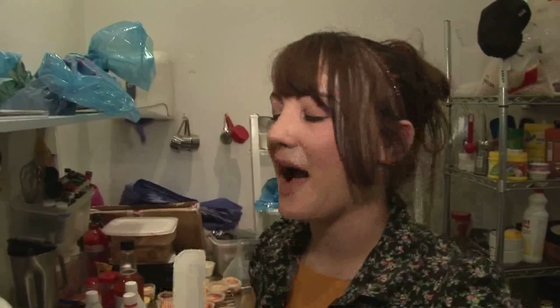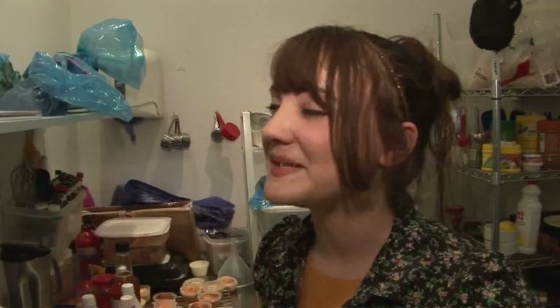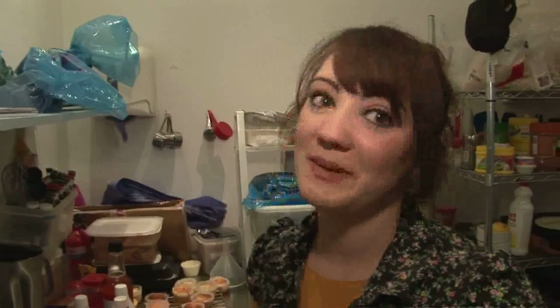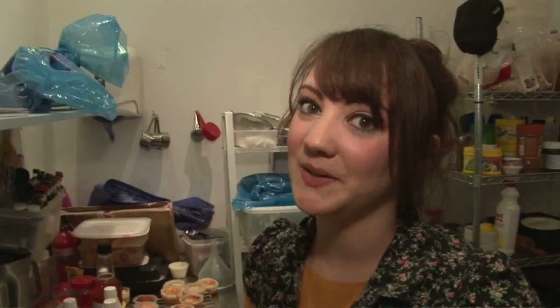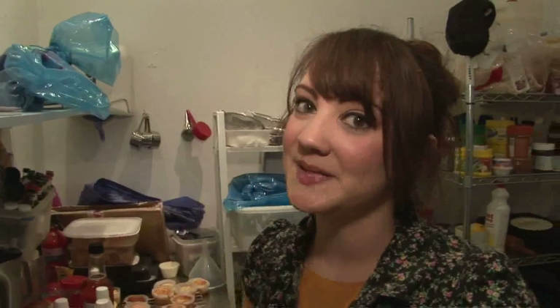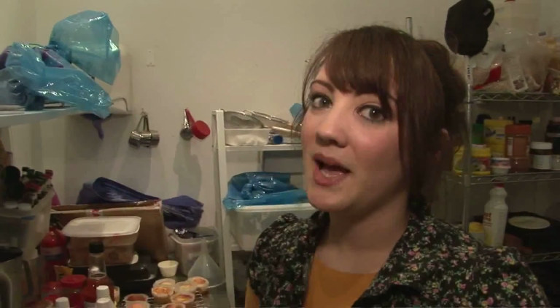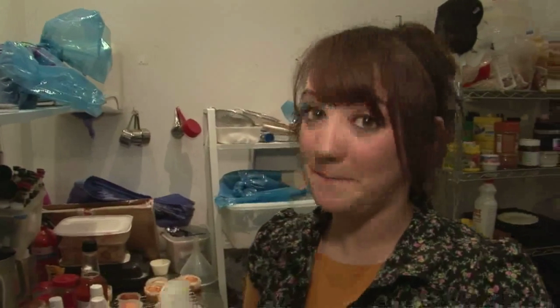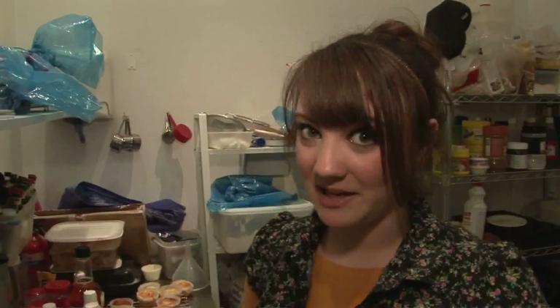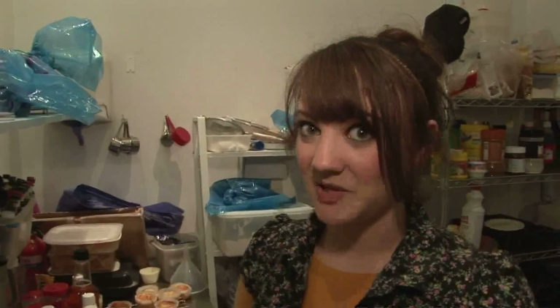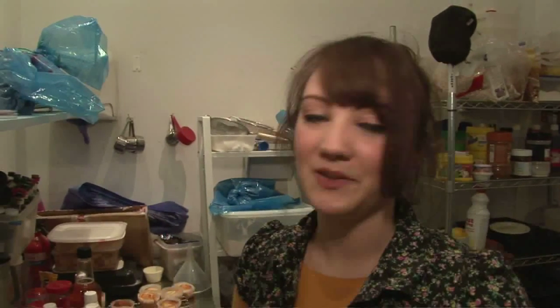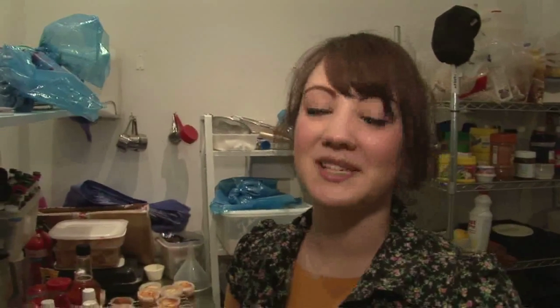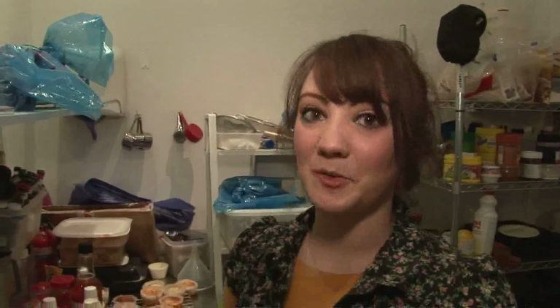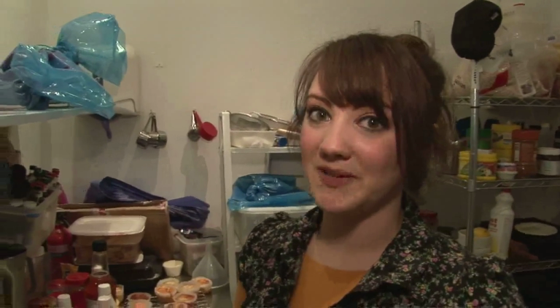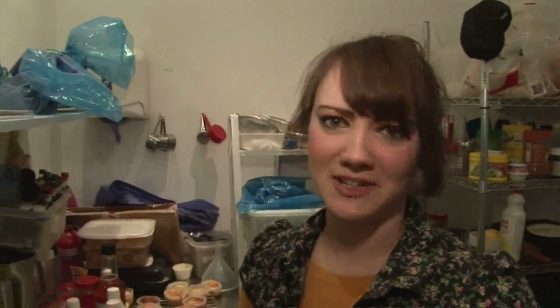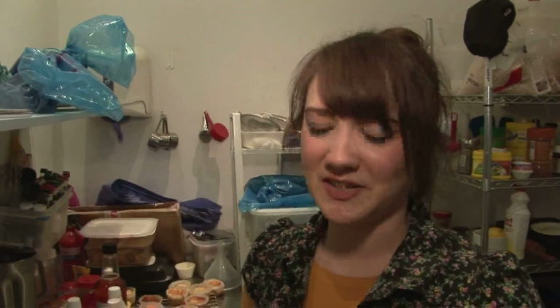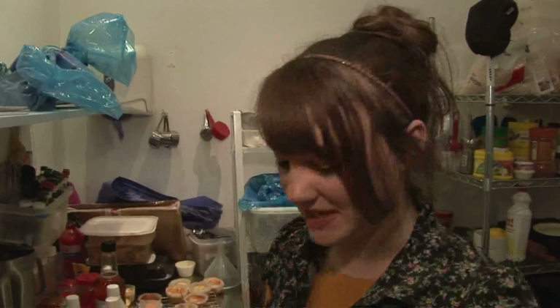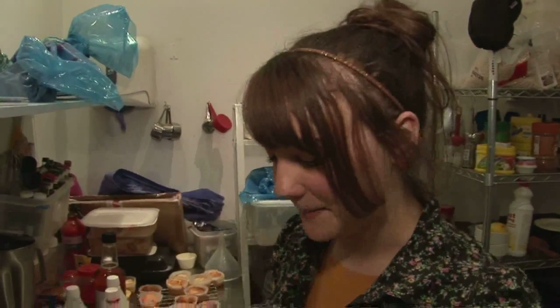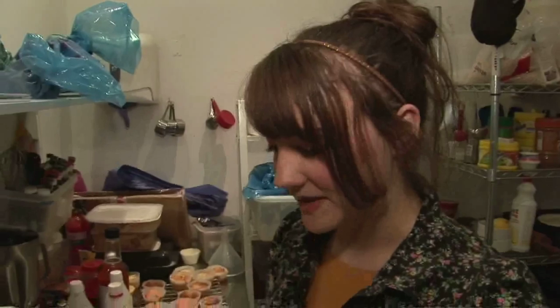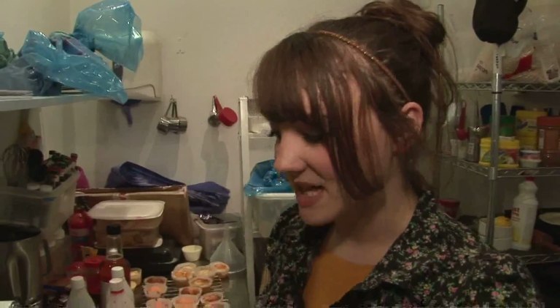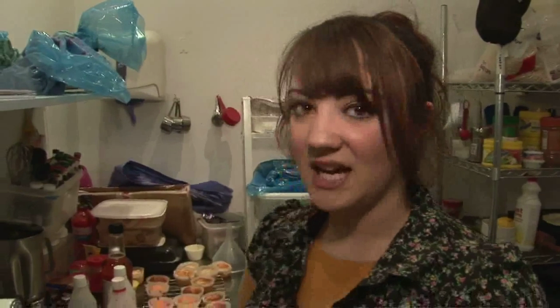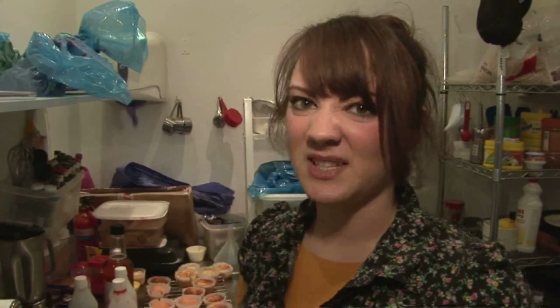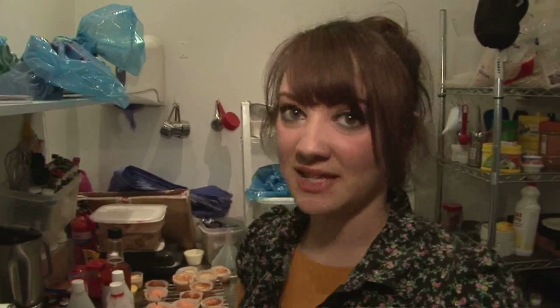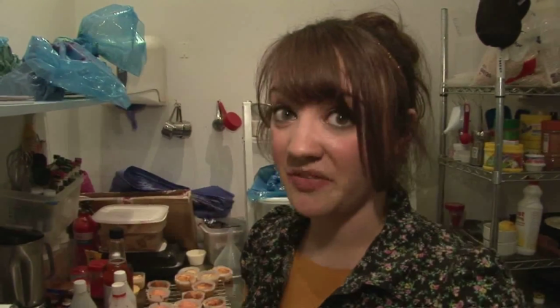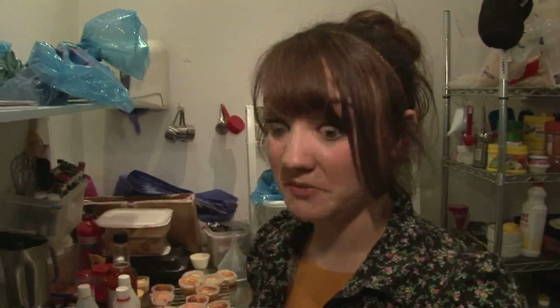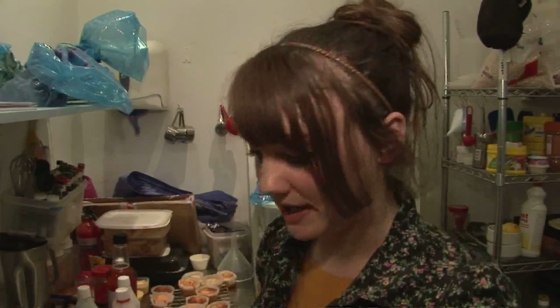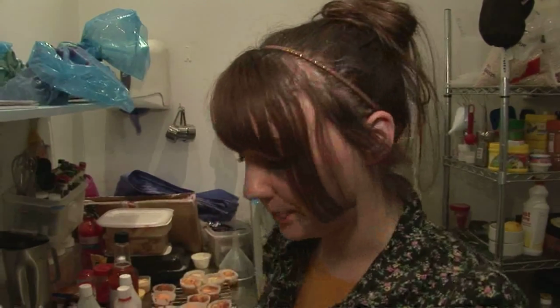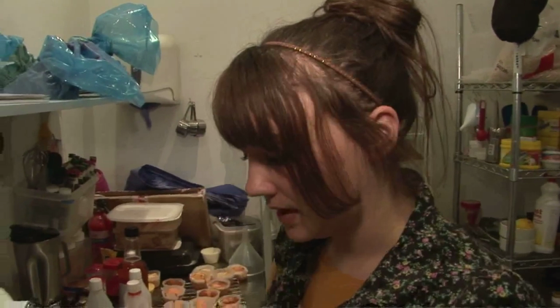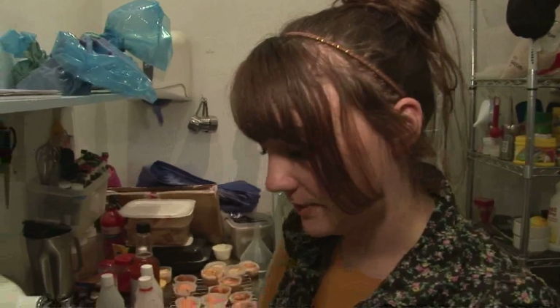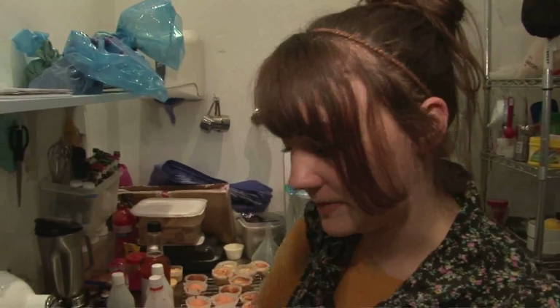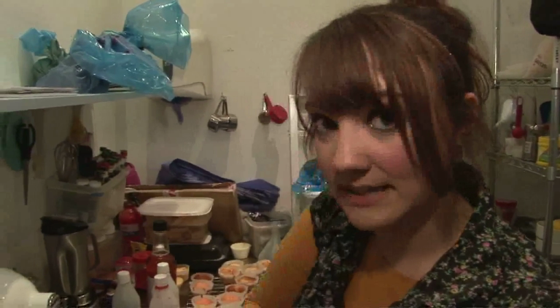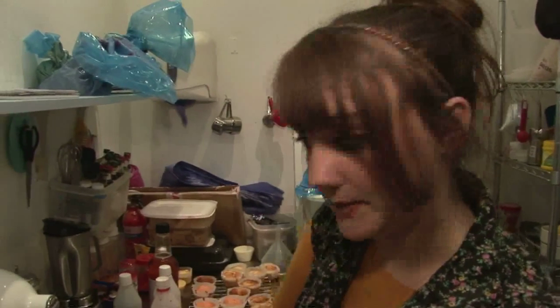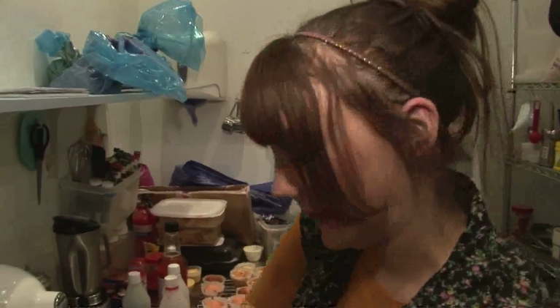Now, absolutely make sure you use baking margarine, not just a normal margarine that you've used for spreading, because otherwise it'll just end up far too runny, and you won't be able to get it to stay on your cake.